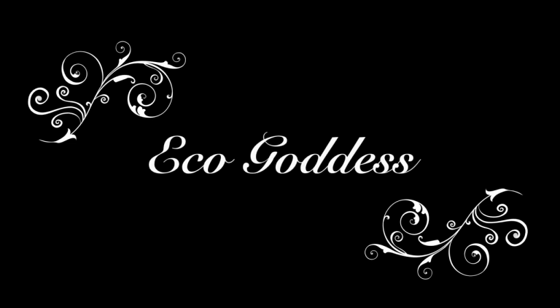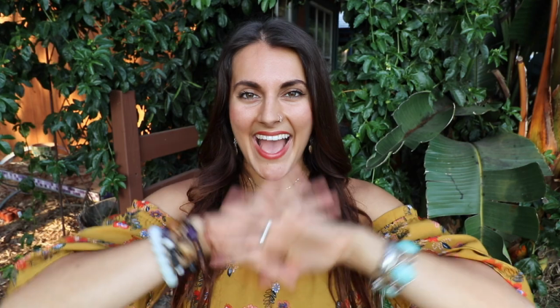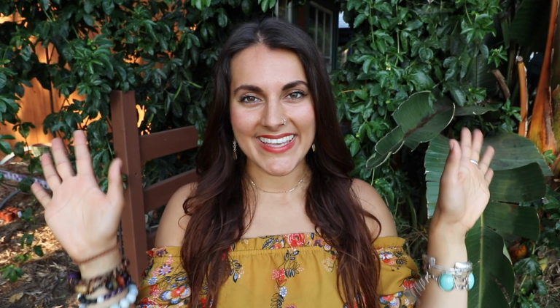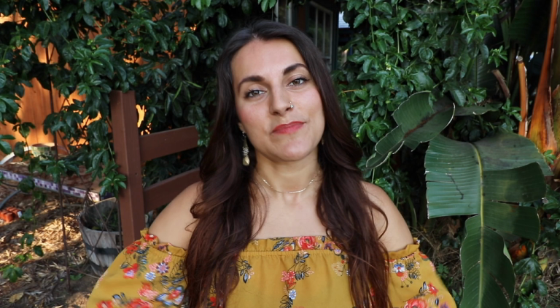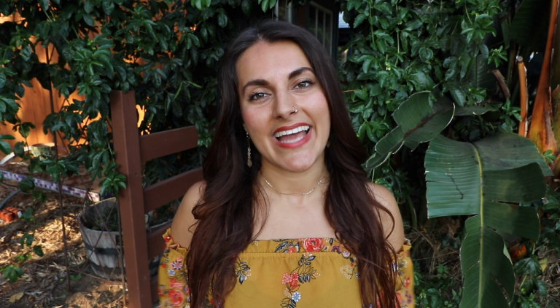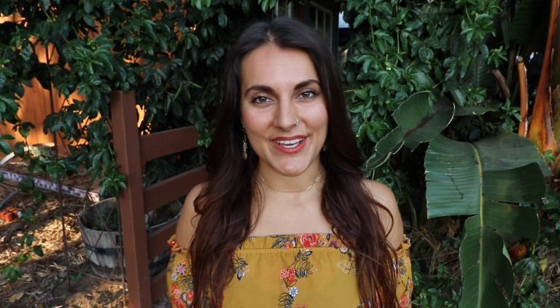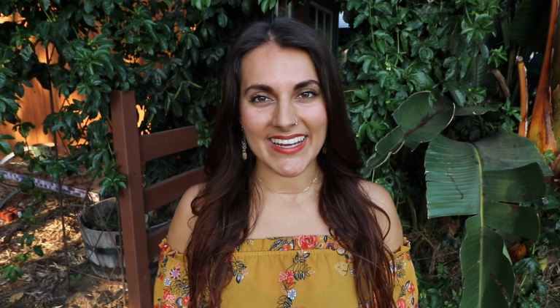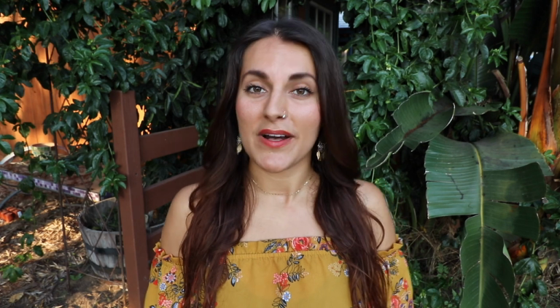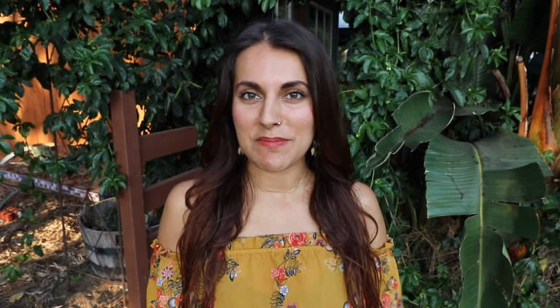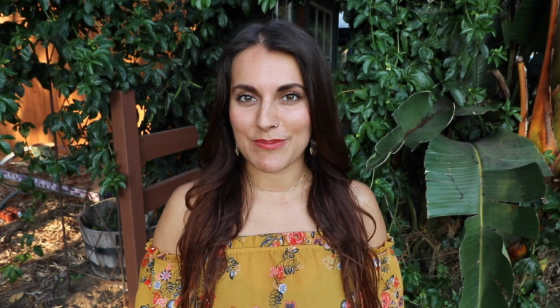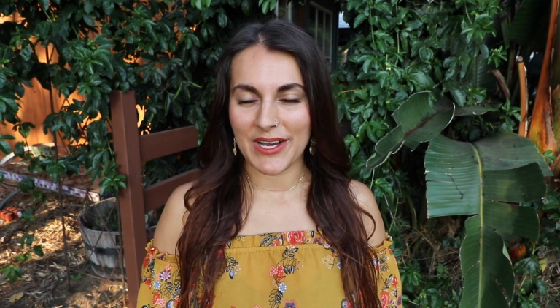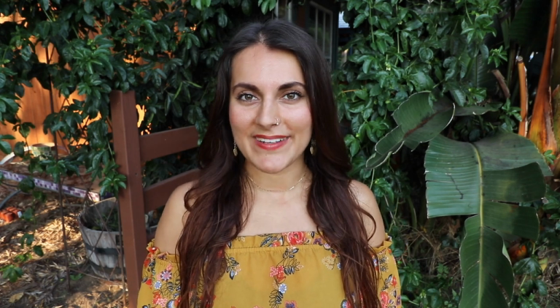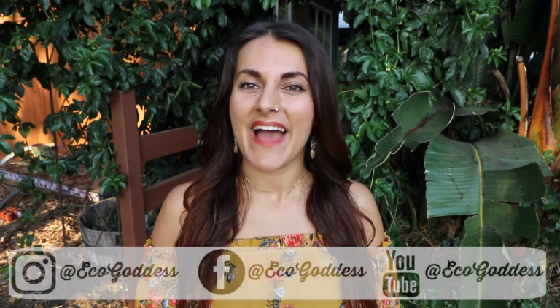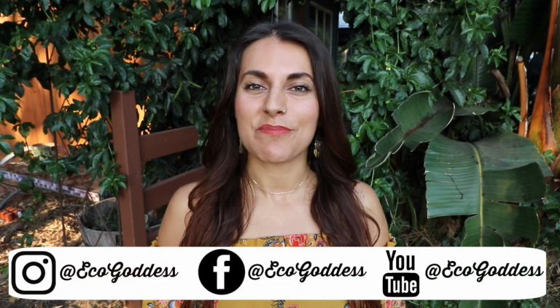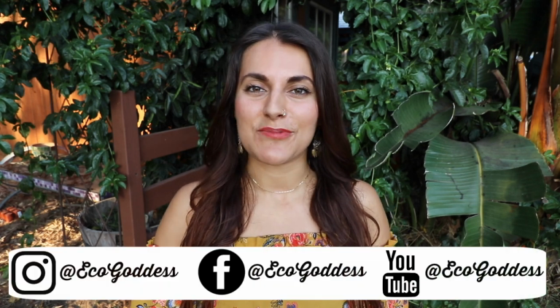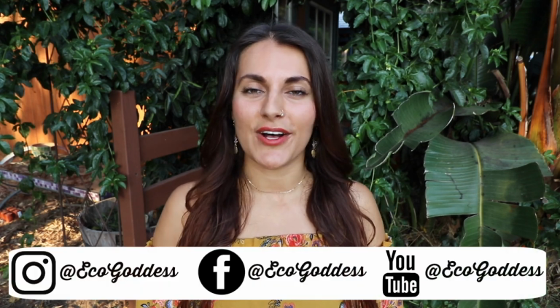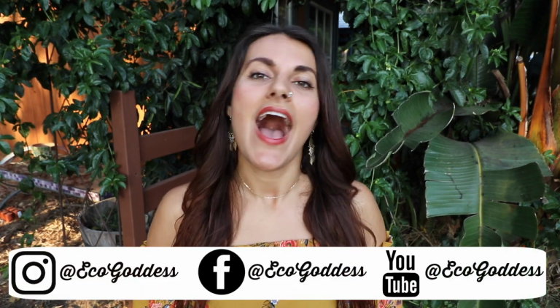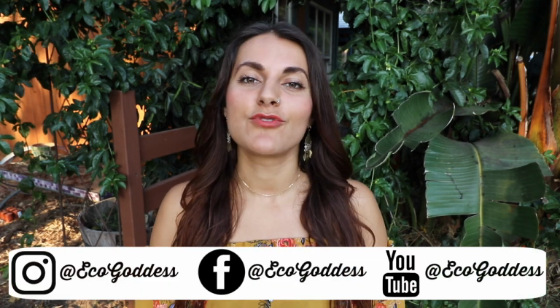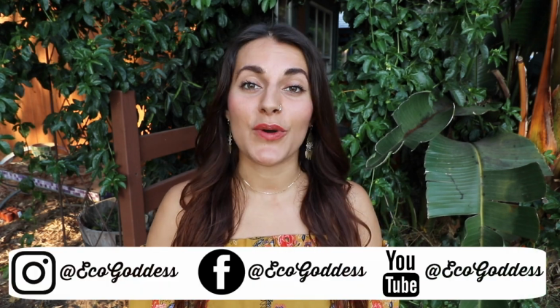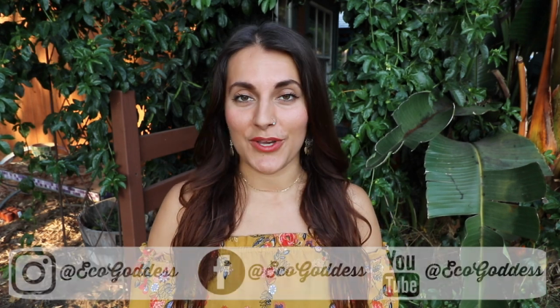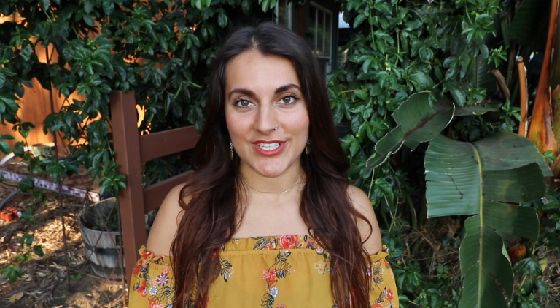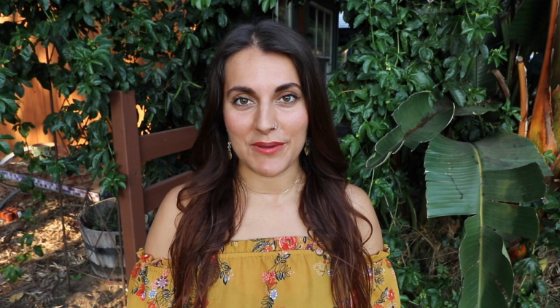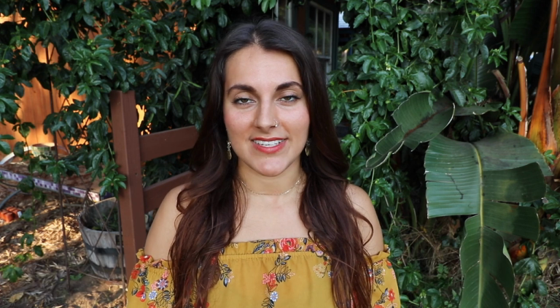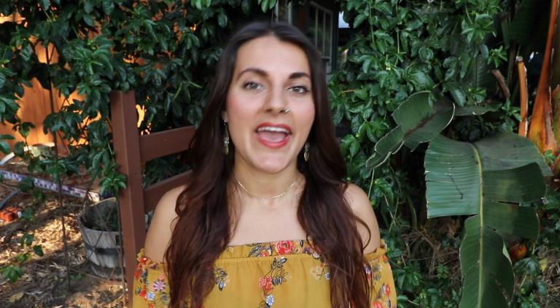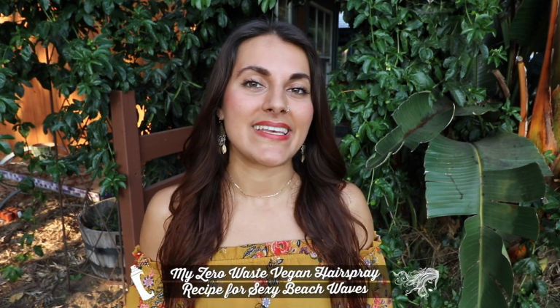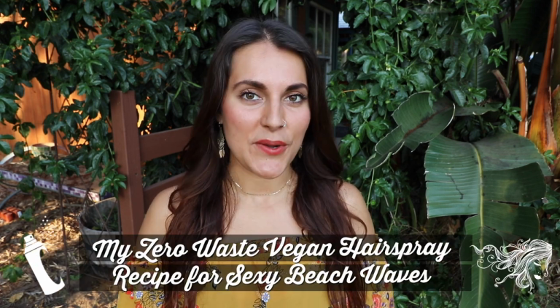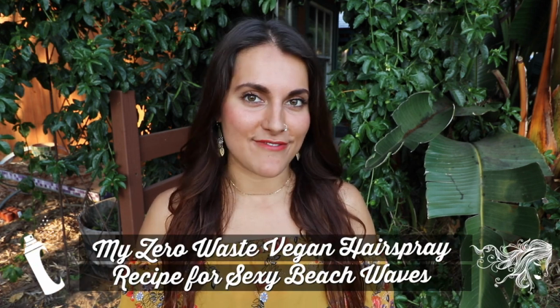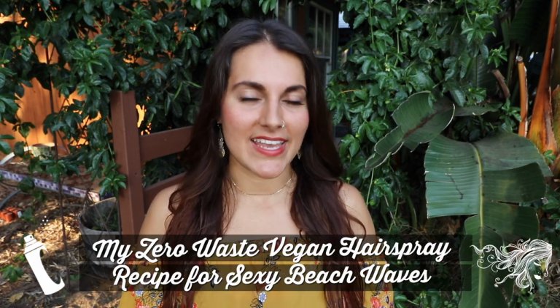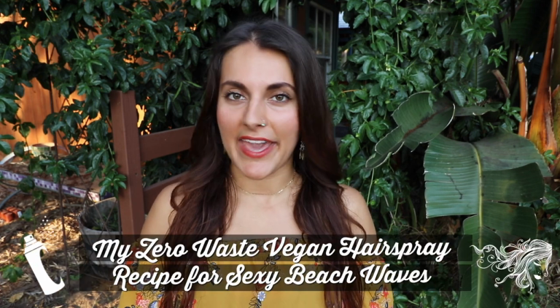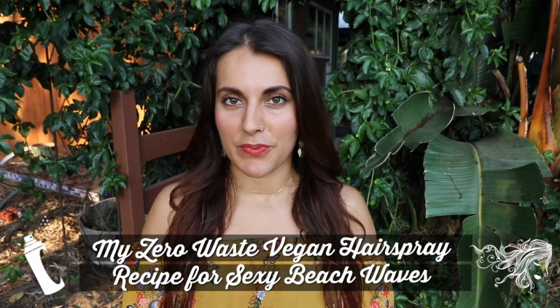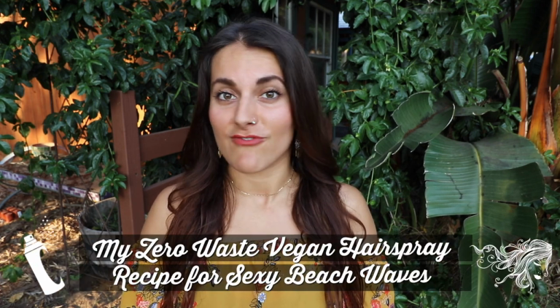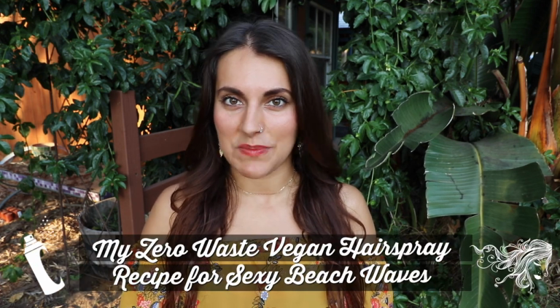Hi you guys, it's Marina, the Eco-Goddess. Welcome to my YouTube channel, or welcome back to my YouTube channel. I am so stoked to share with you guys today my zero waste vegan hairspray recipe.